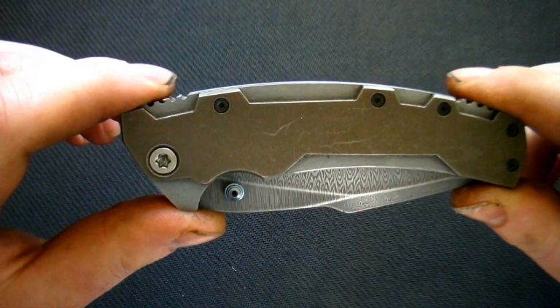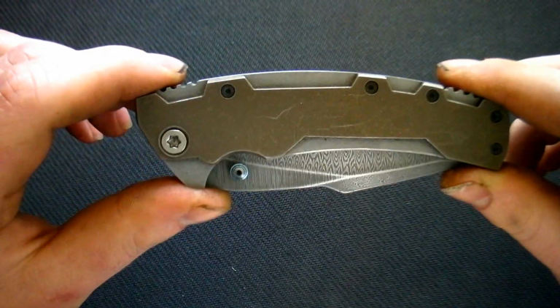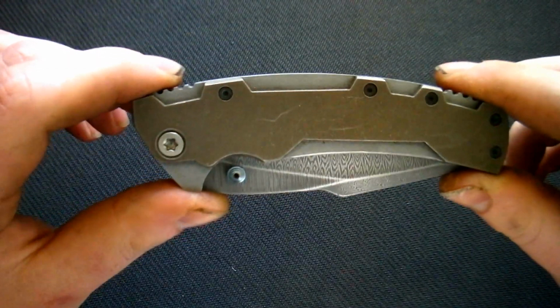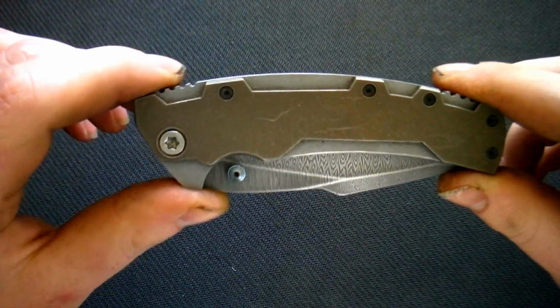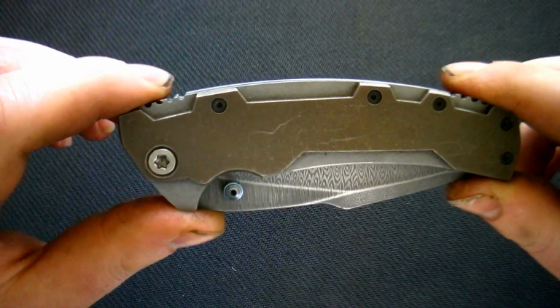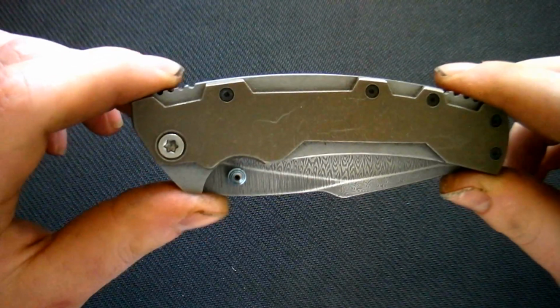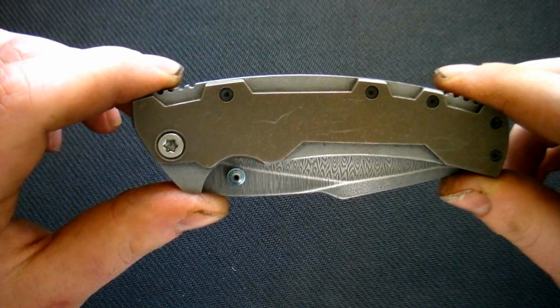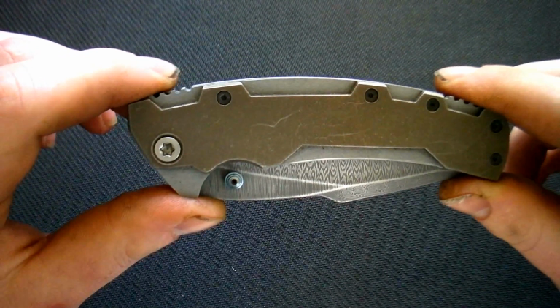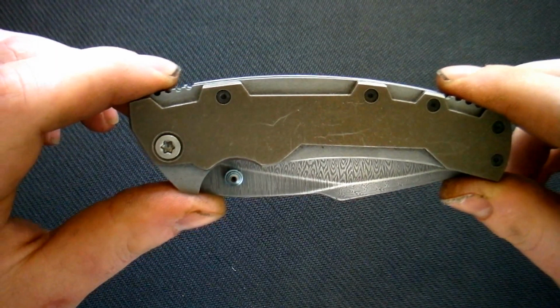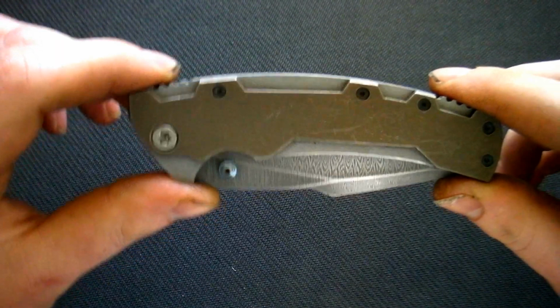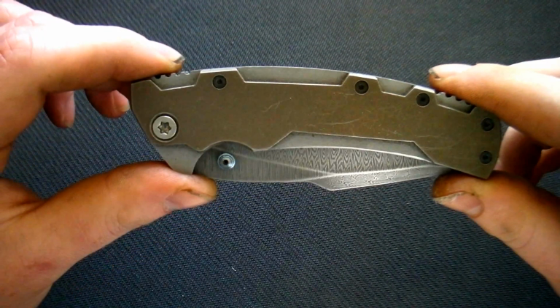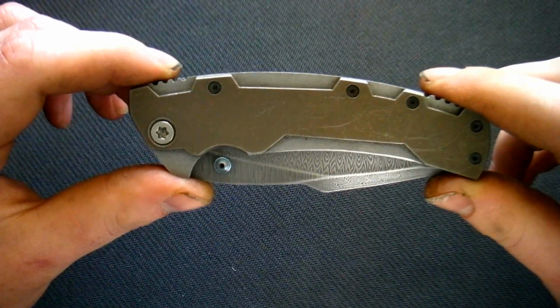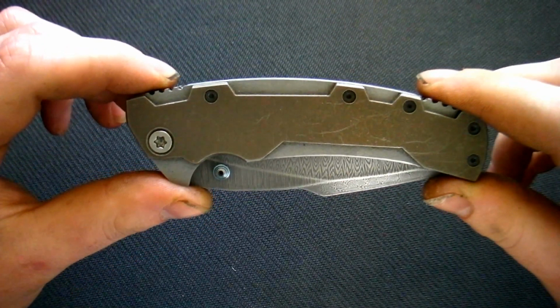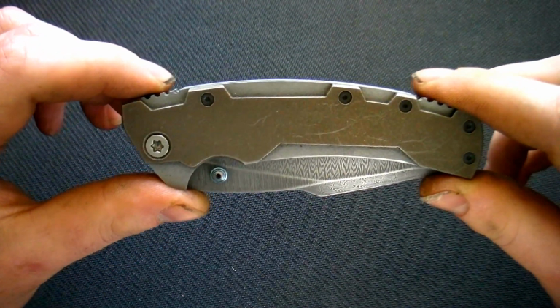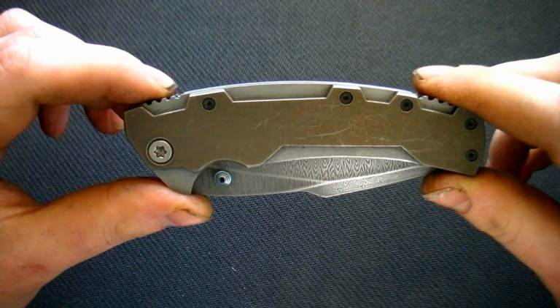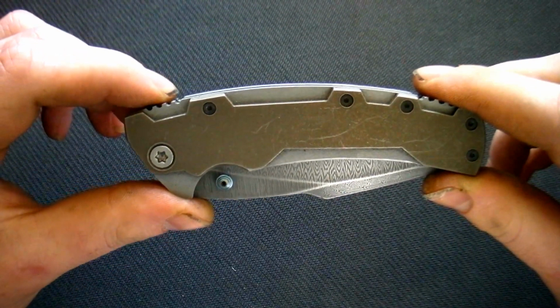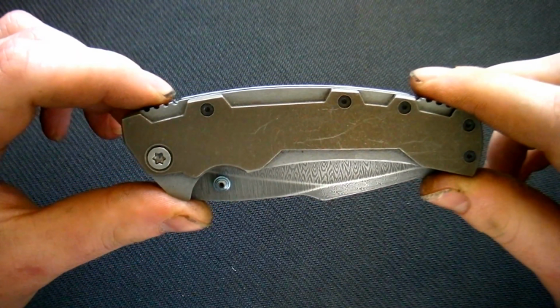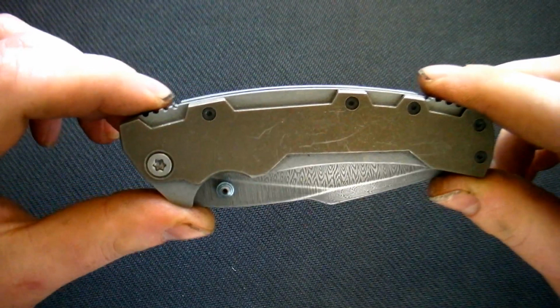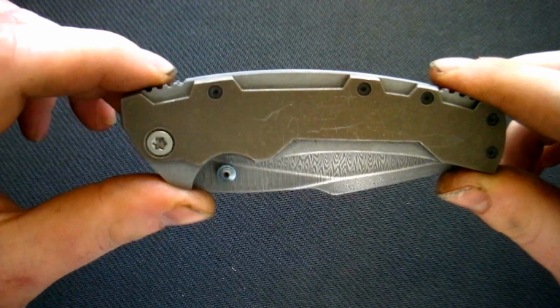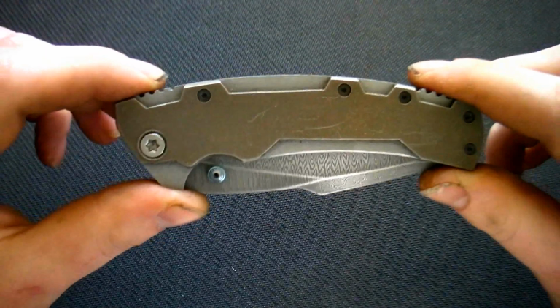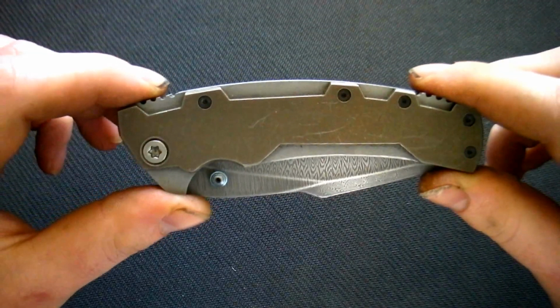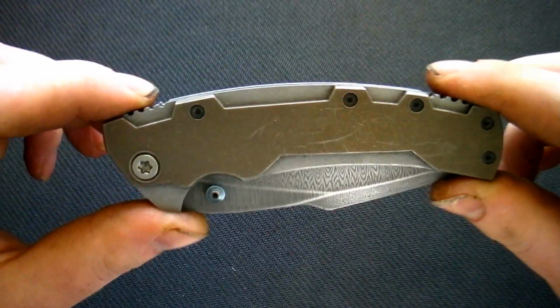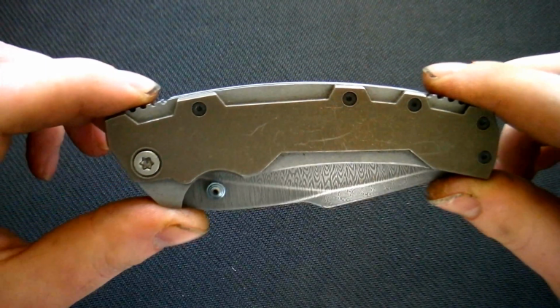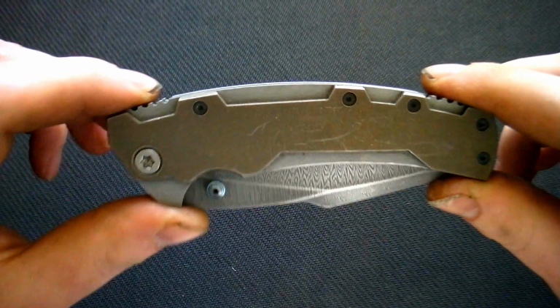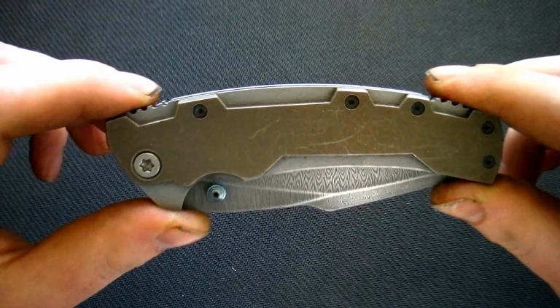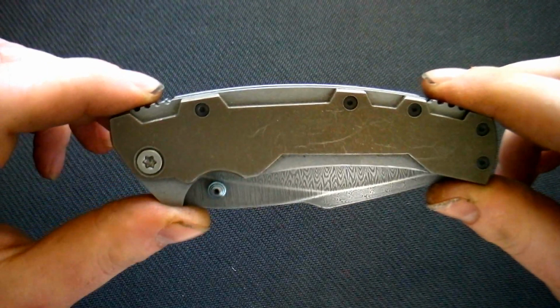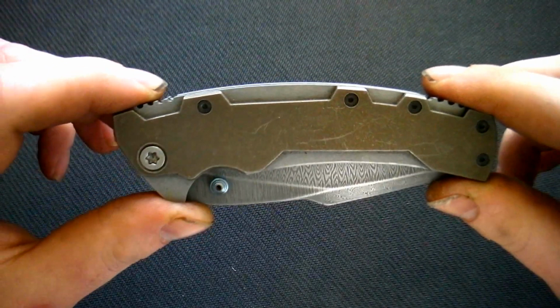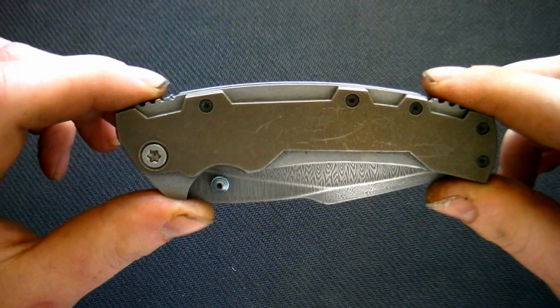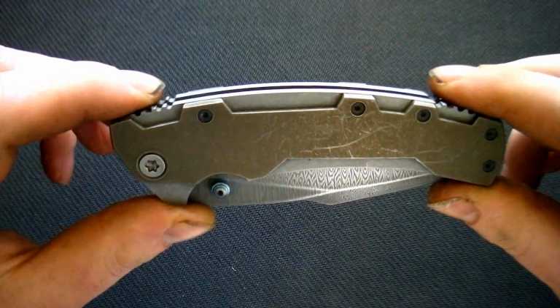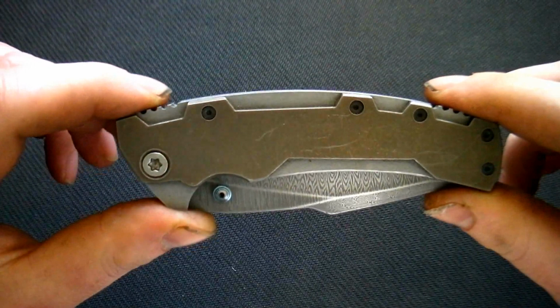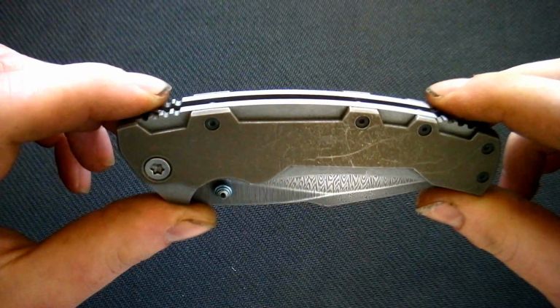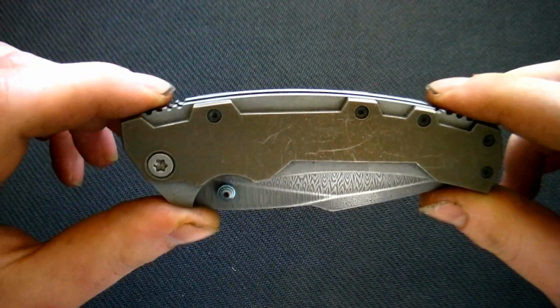This knife is special for us because, first of all, we made it in probably two or three days and it turned out flawlessly. And the second is, it's our first folding knife from Damascus, to which I'm going to get in a moment.